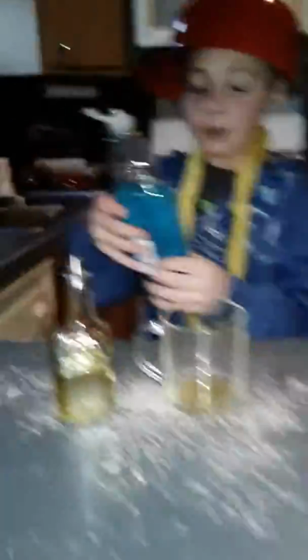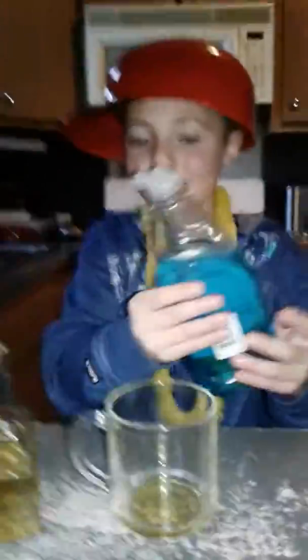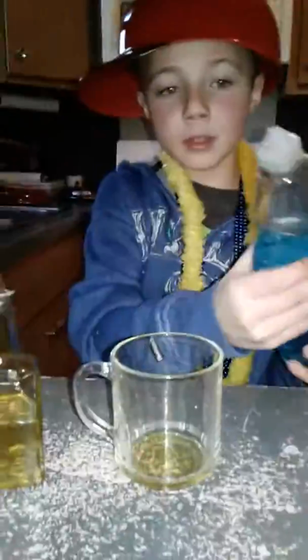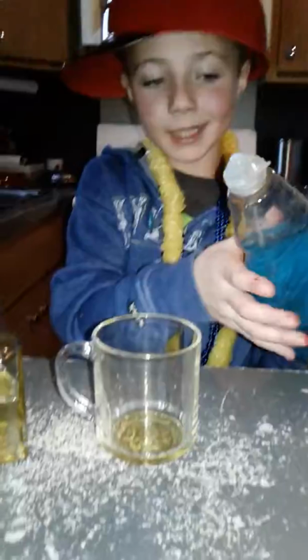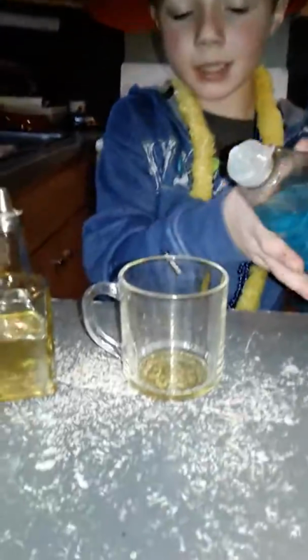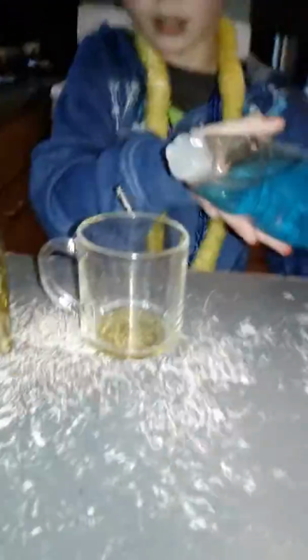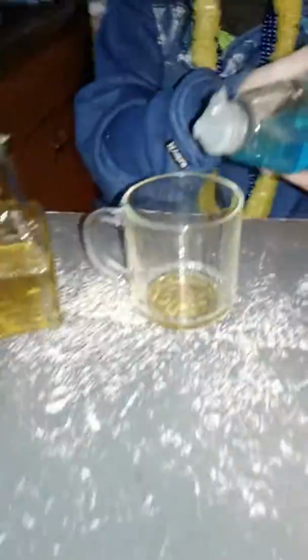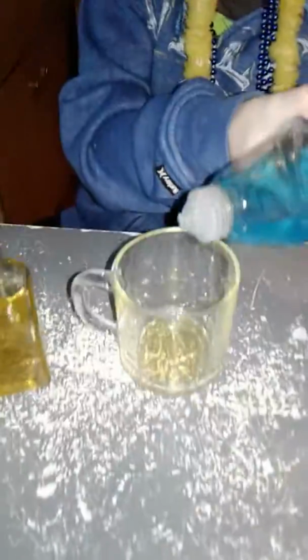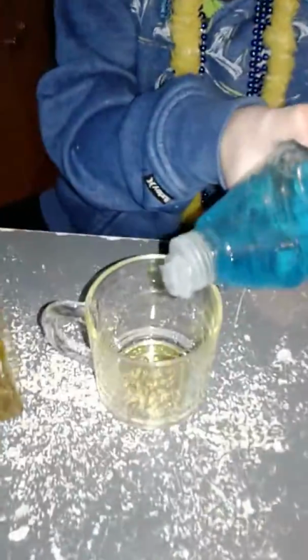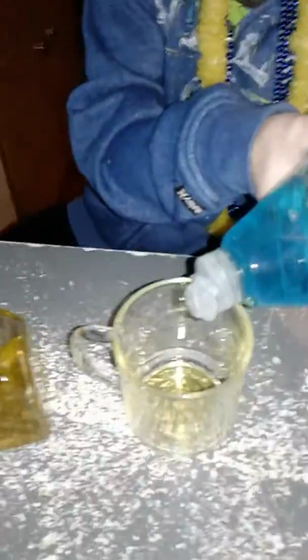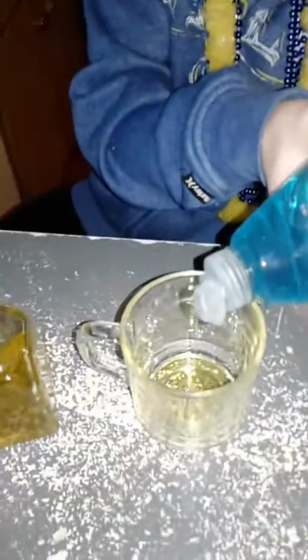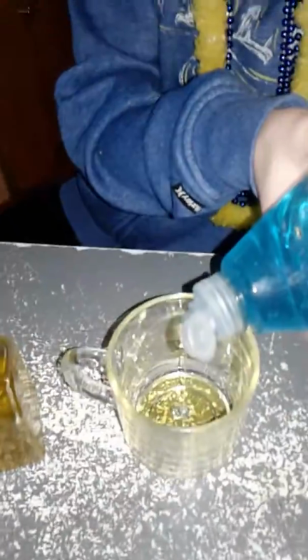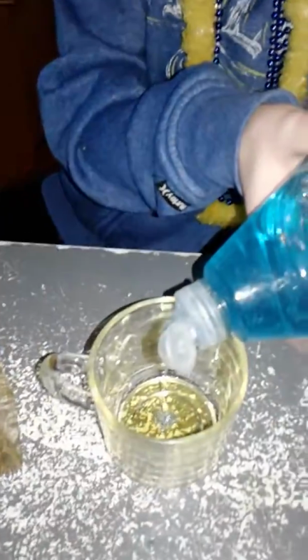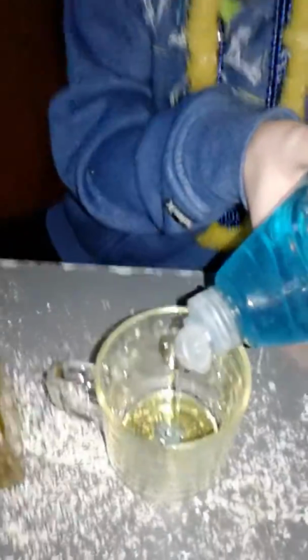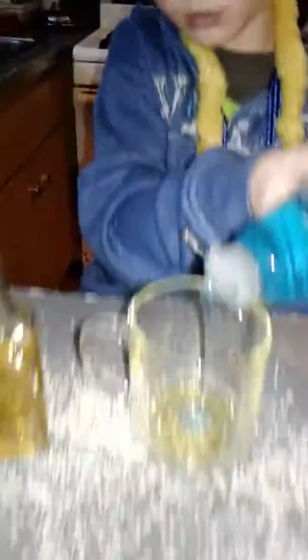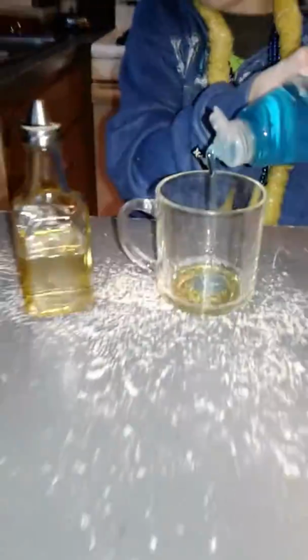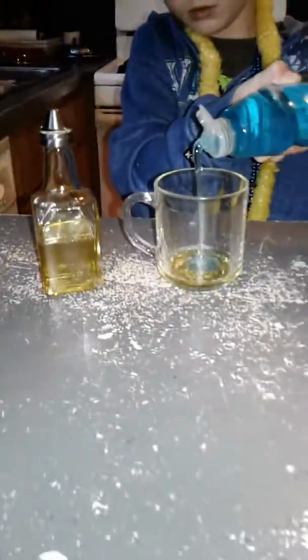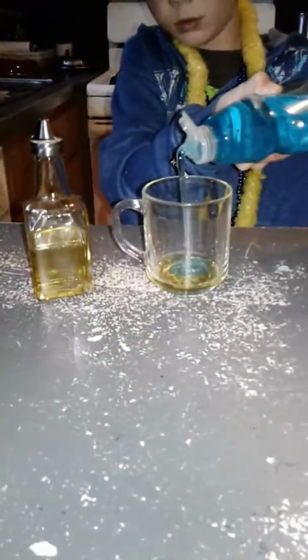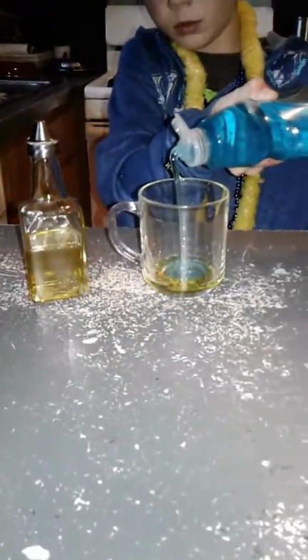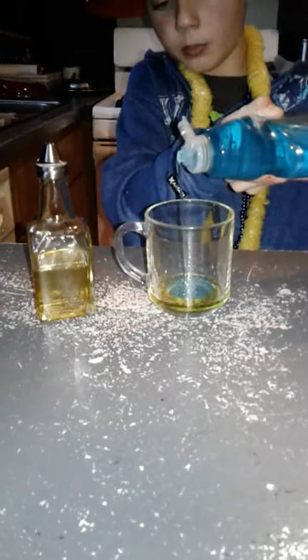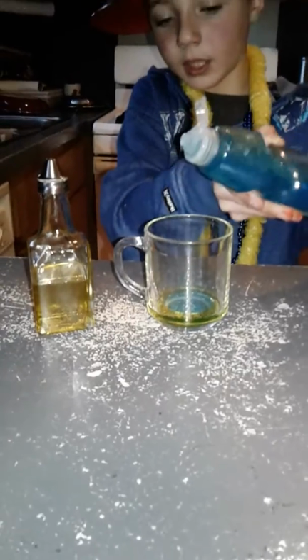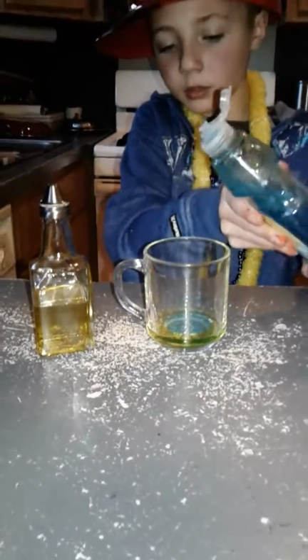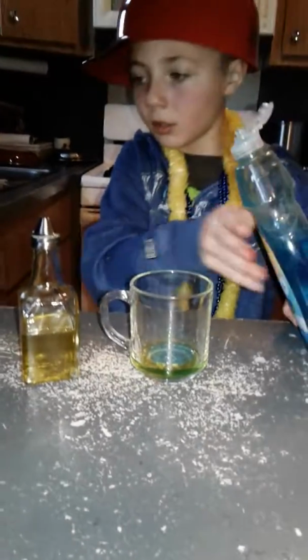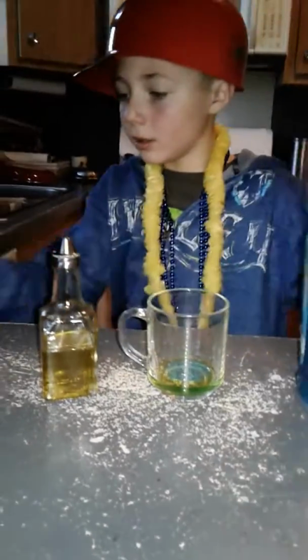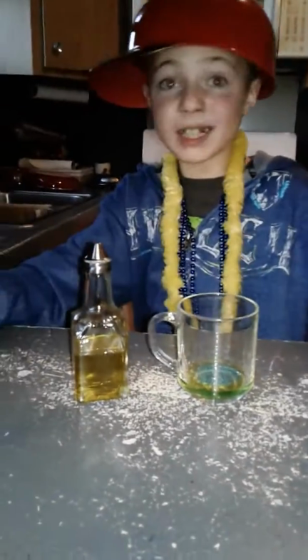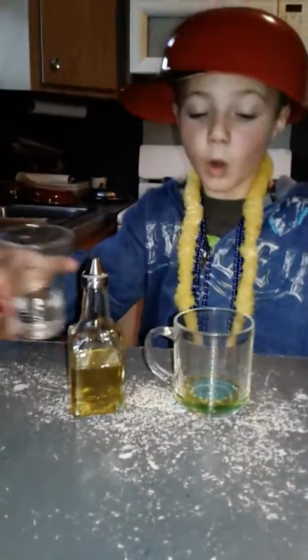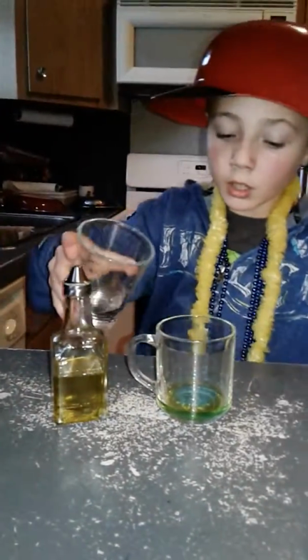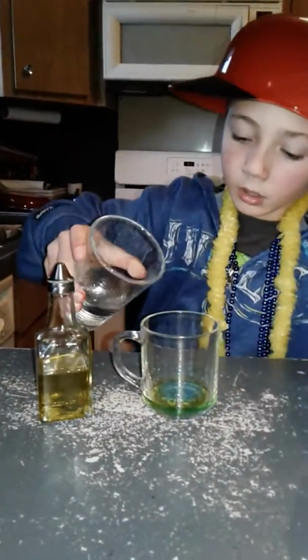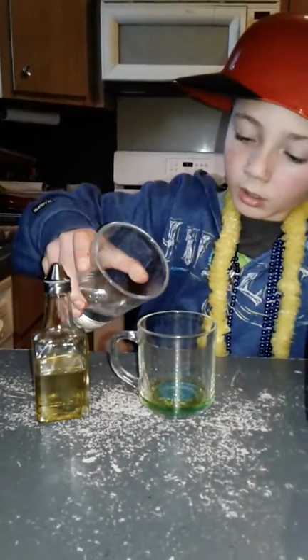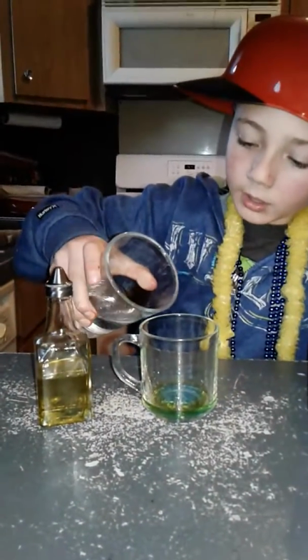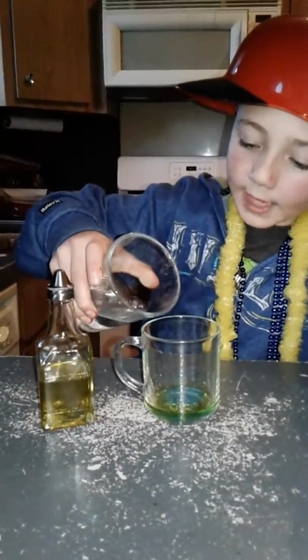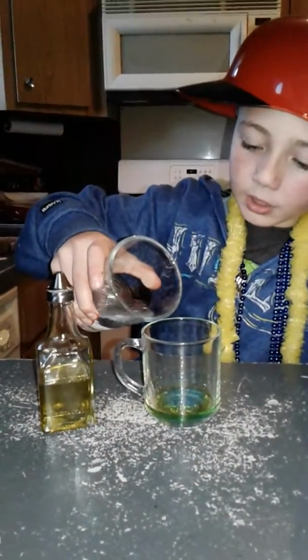And then you take some of this, and then you slowly pour that in, and you take some water — little dashes.